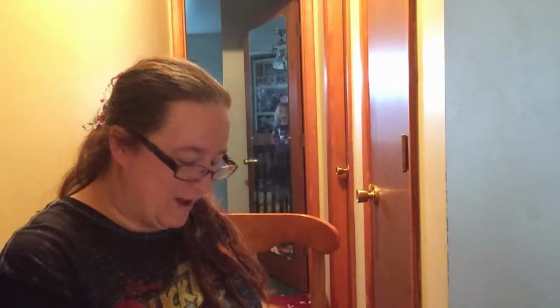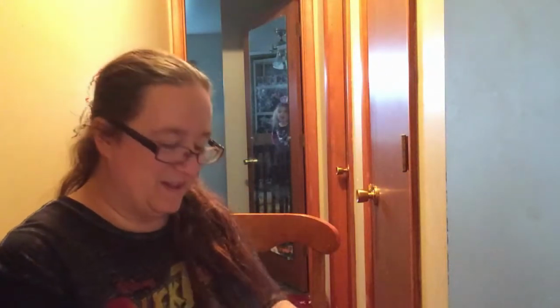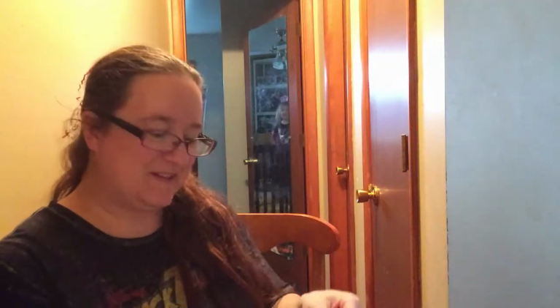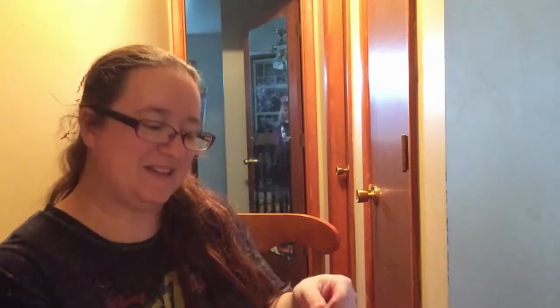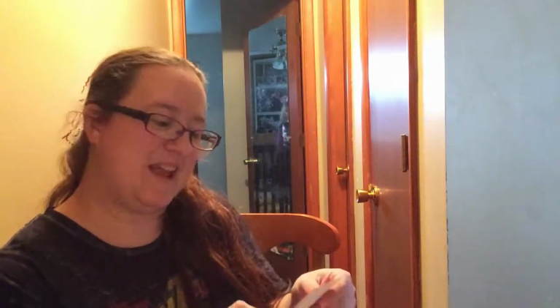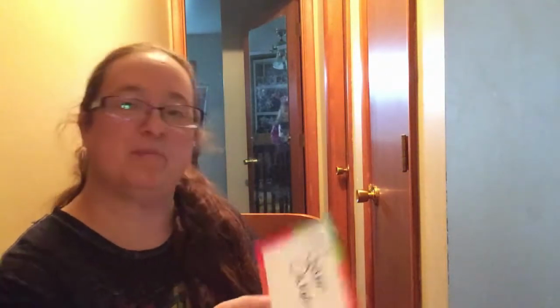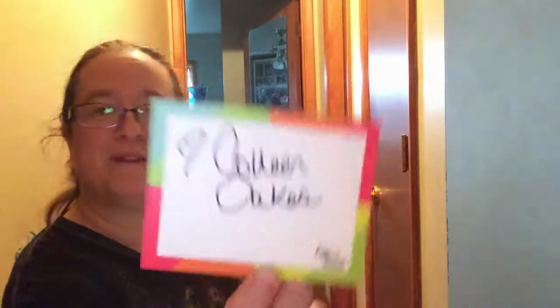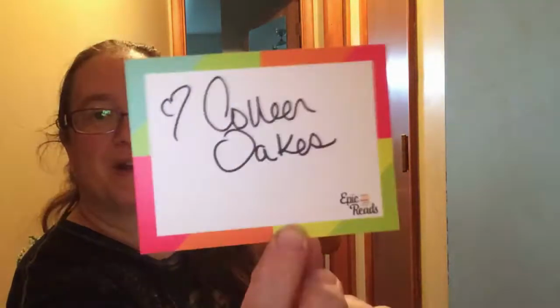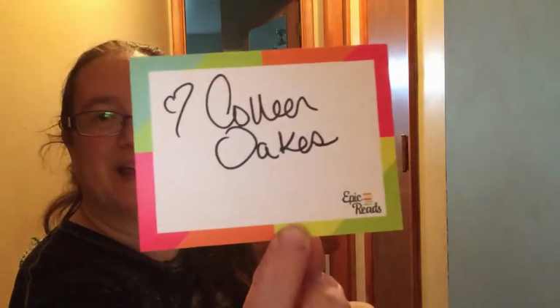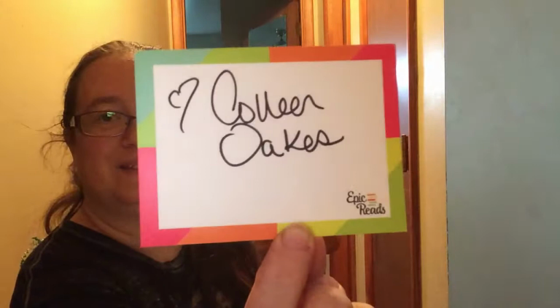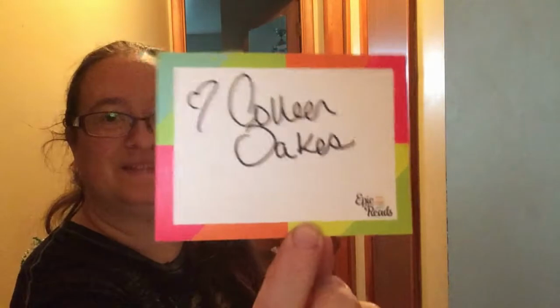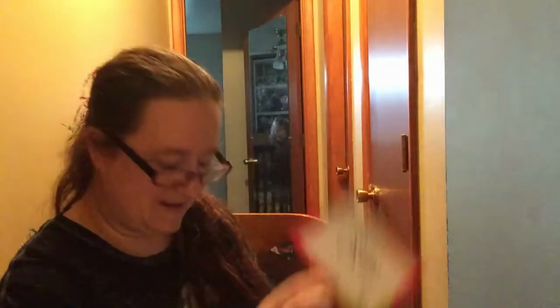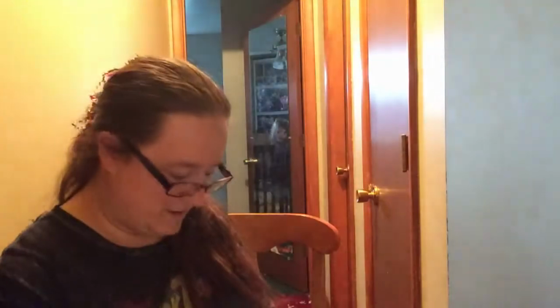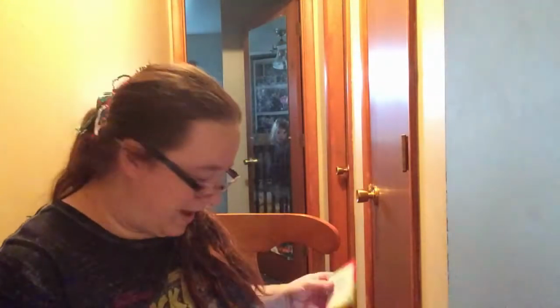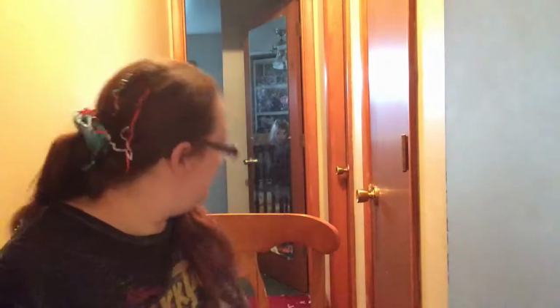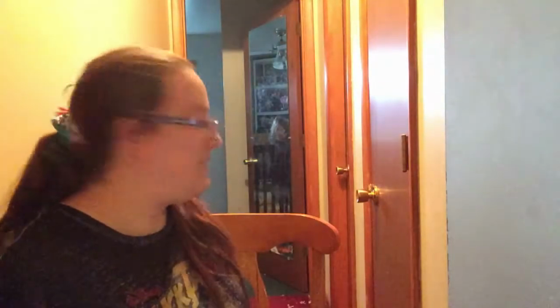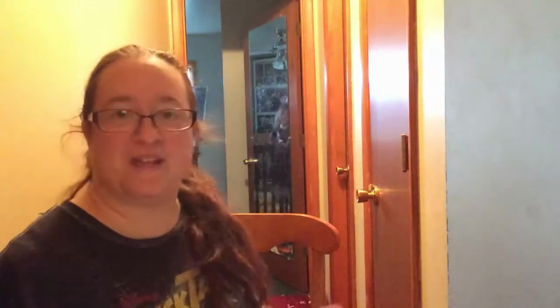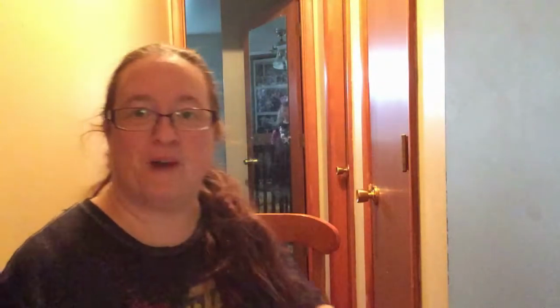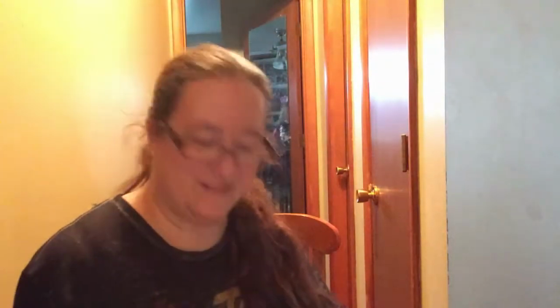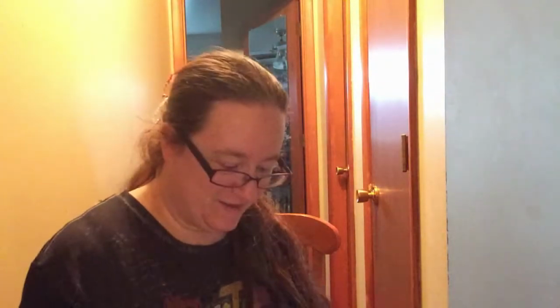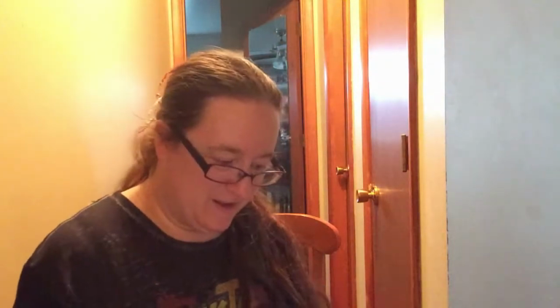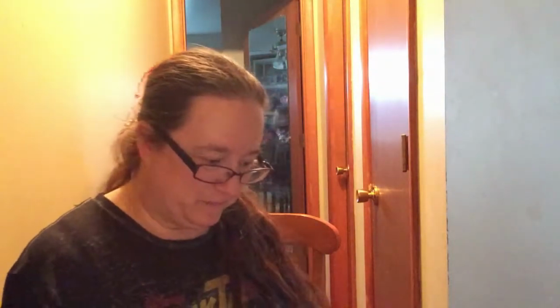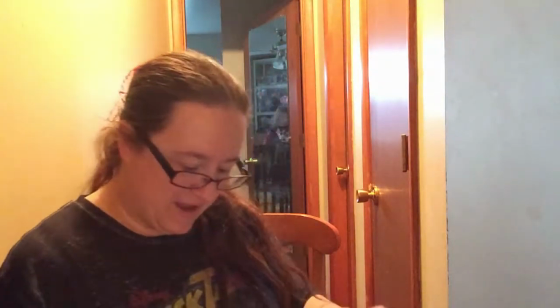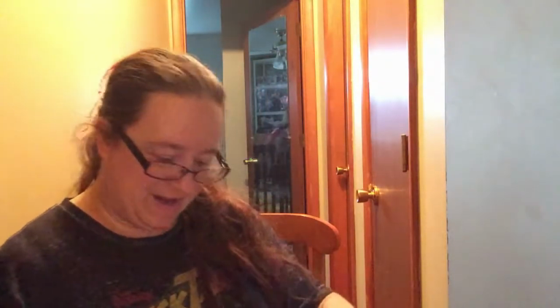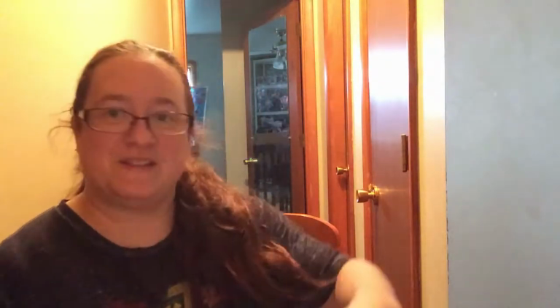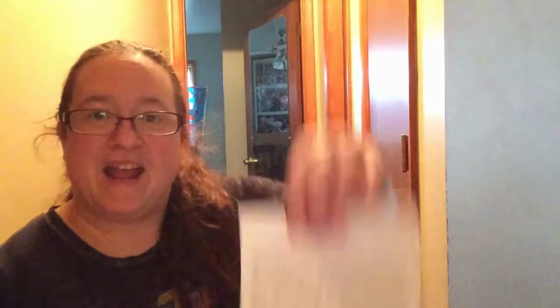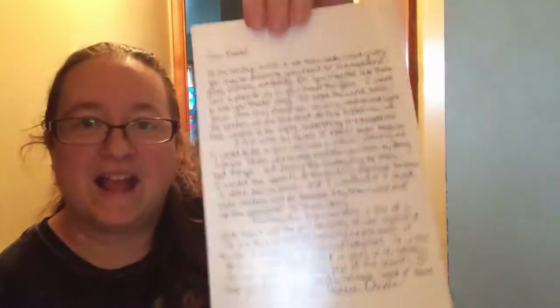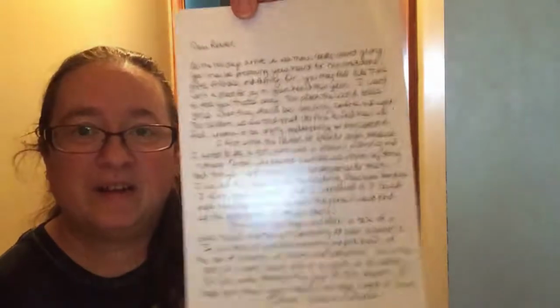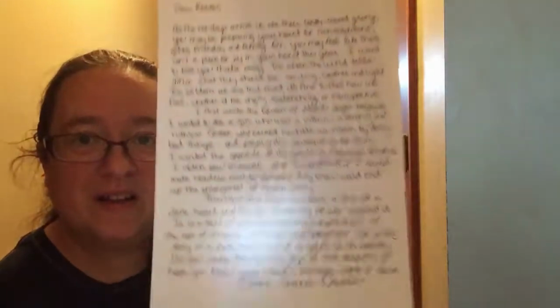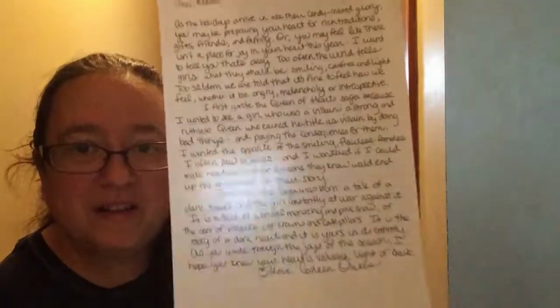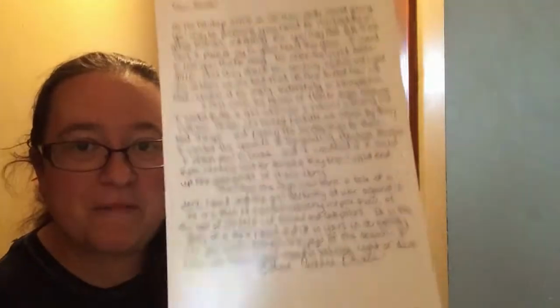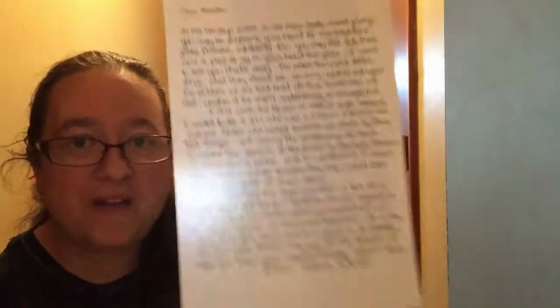Oh and this looks like it's a bookplate for the book I'm getting. My daughter's saying 'what.' And here's a note from the author.